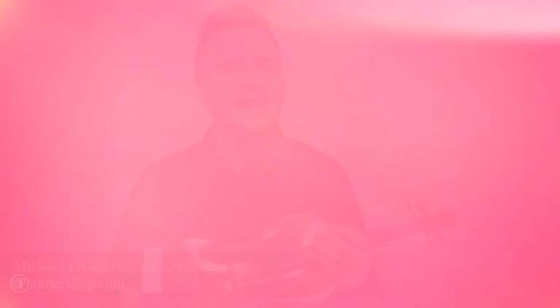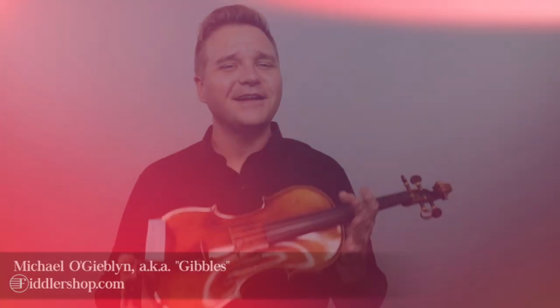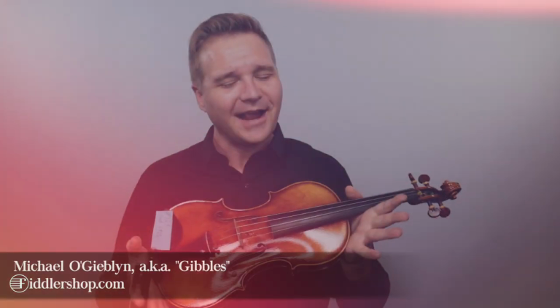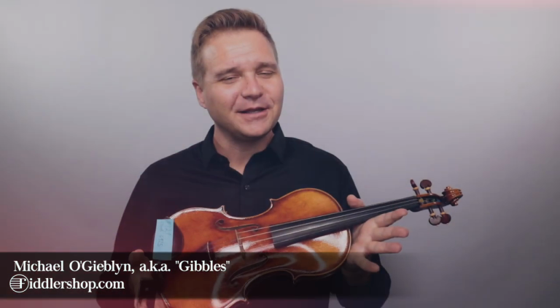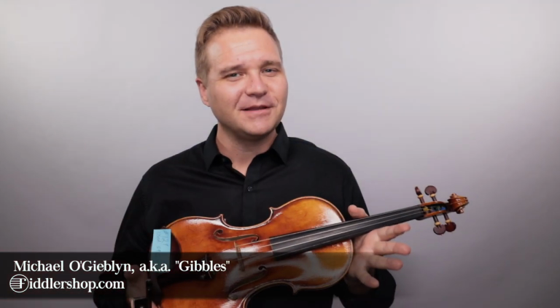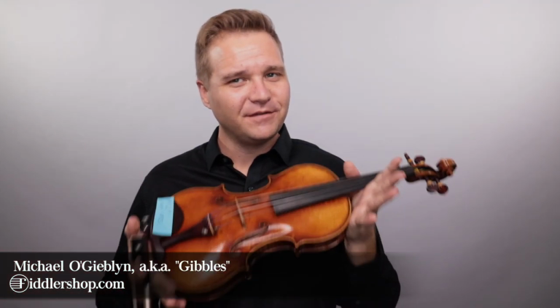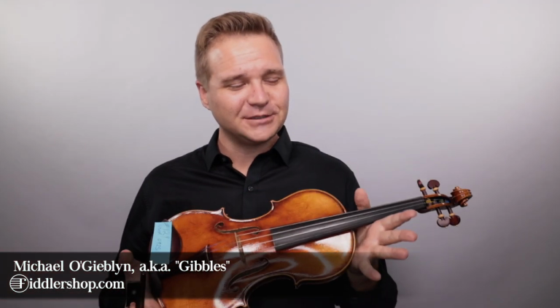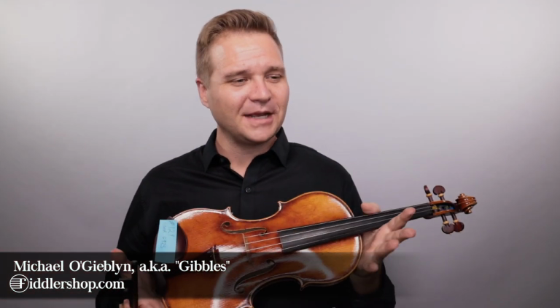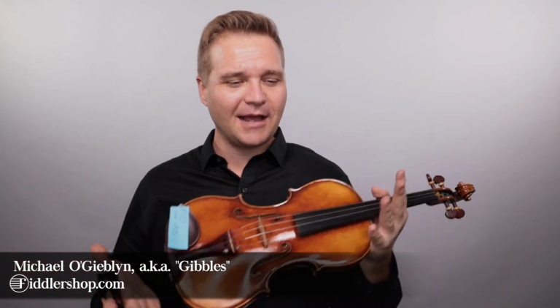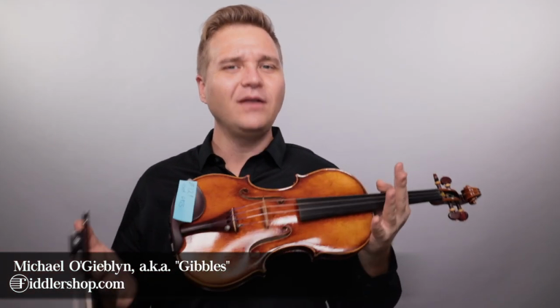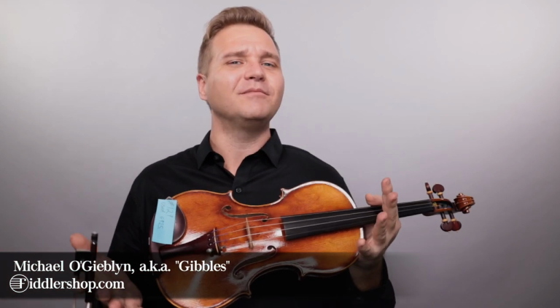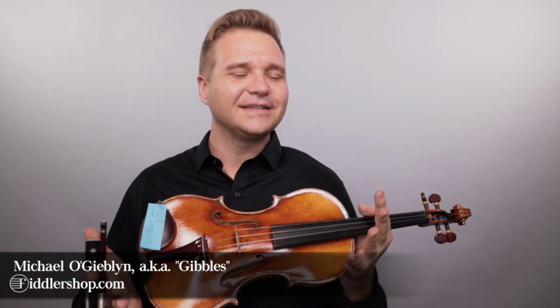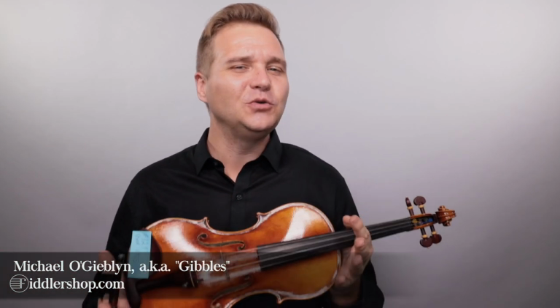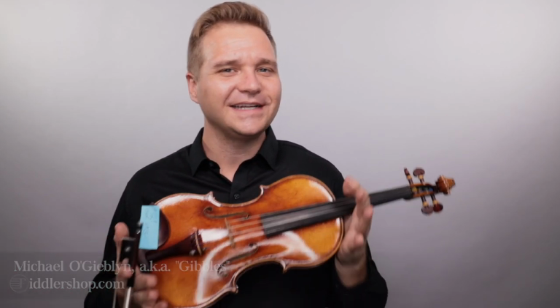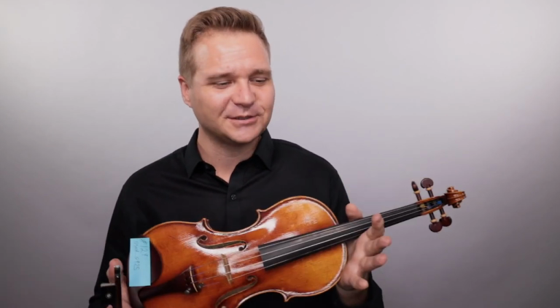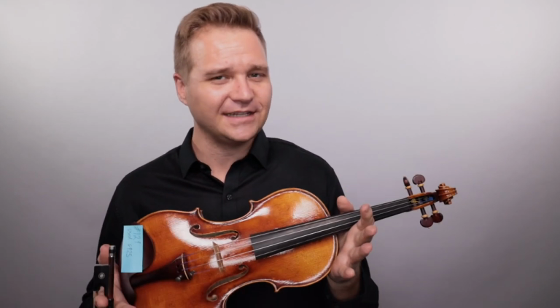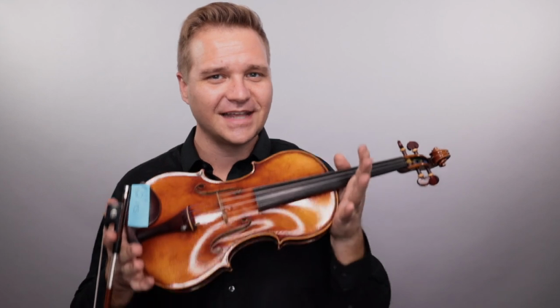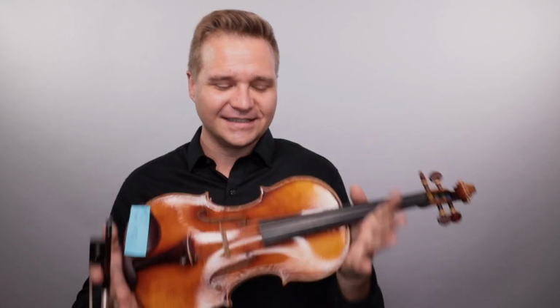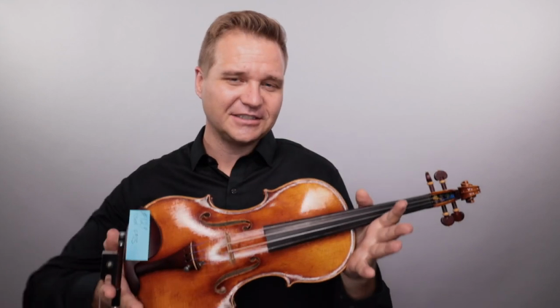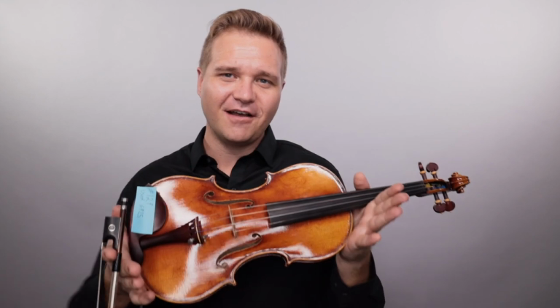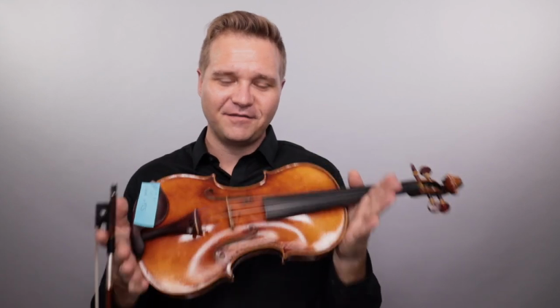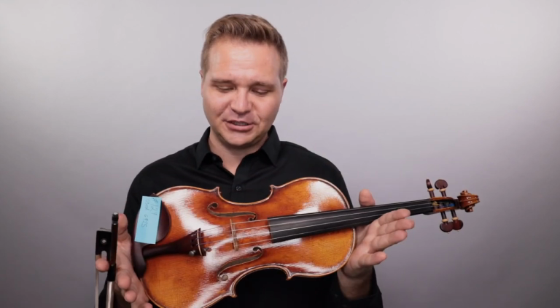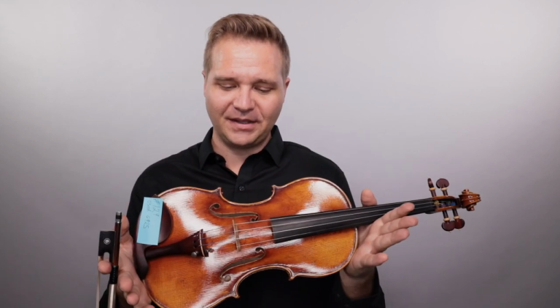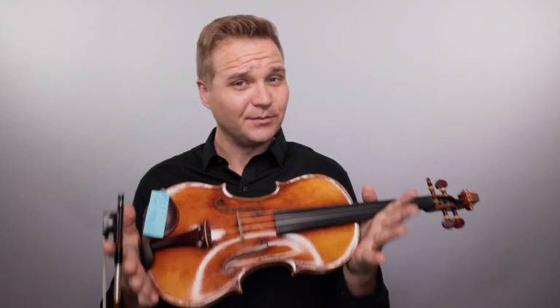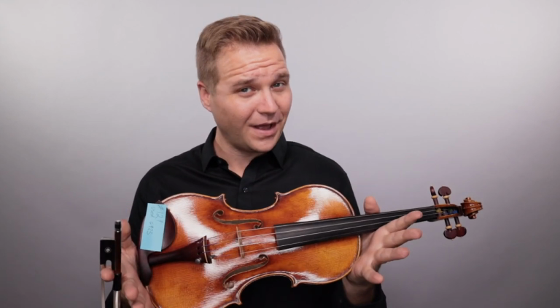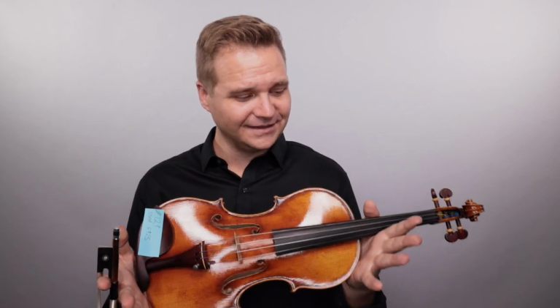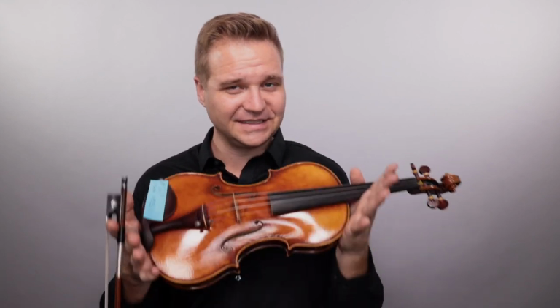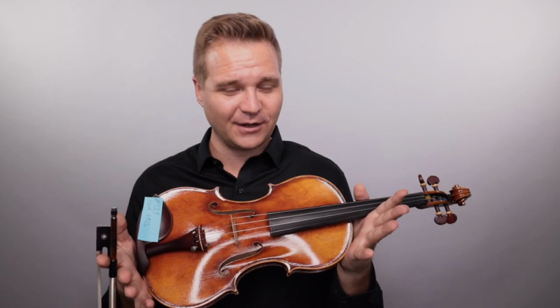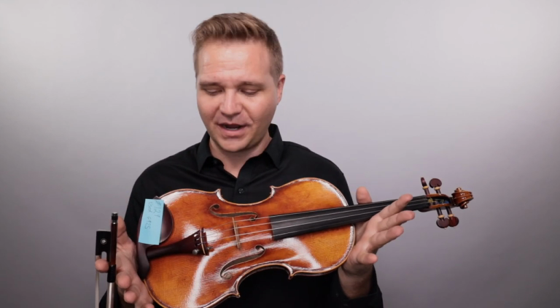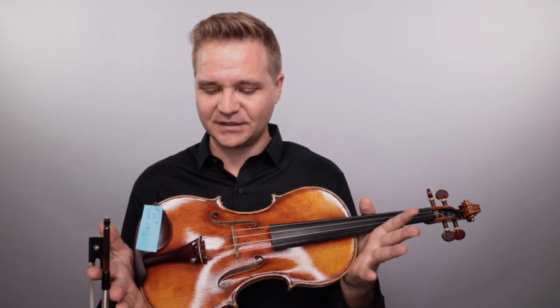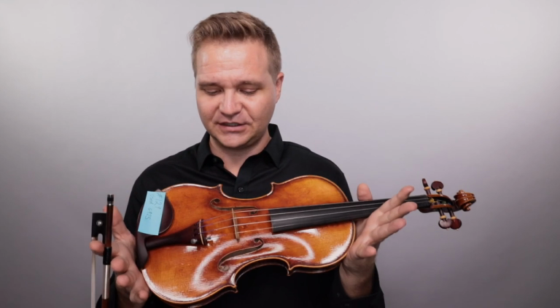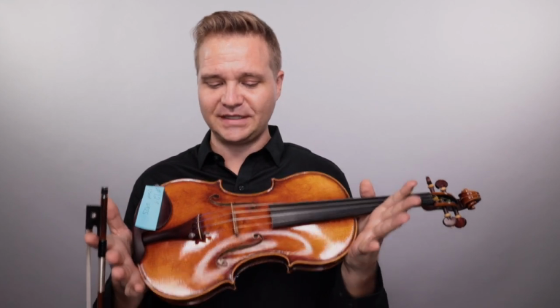Hello there! I am Michael with FiddlerShop.com and welcome back to my special sales section of FiddlerShop. It's been a while — I'm going to see if I can remember how it is to do this.